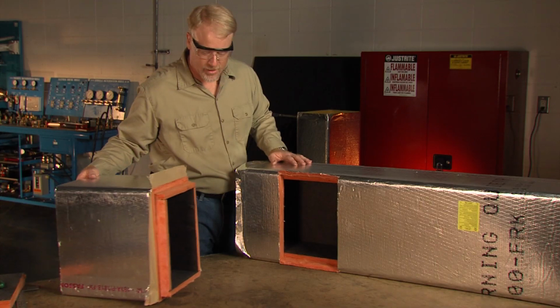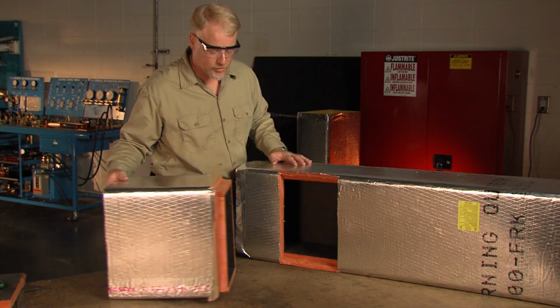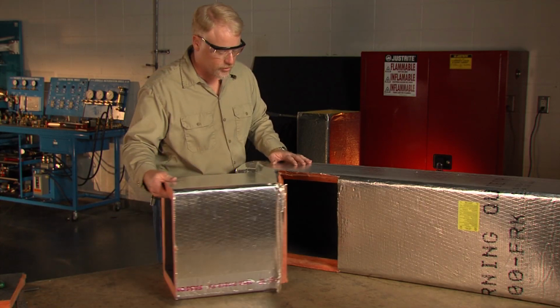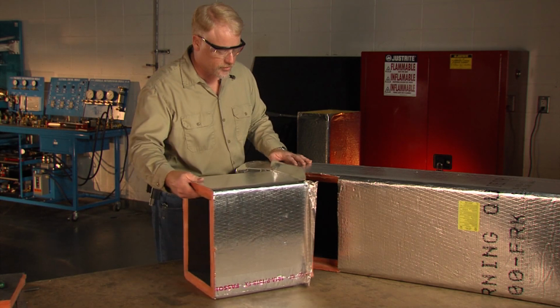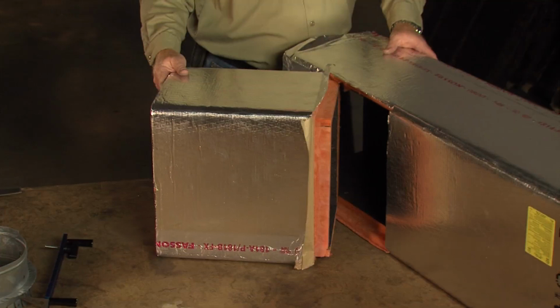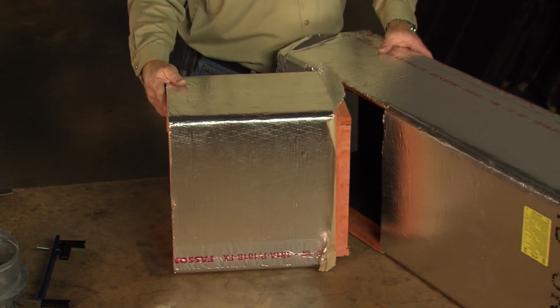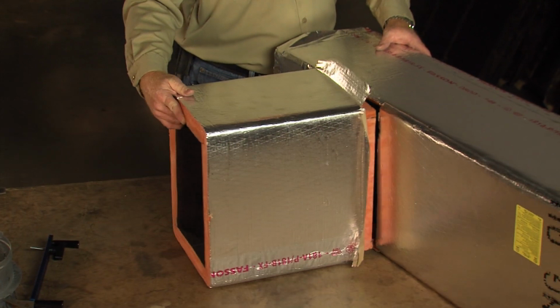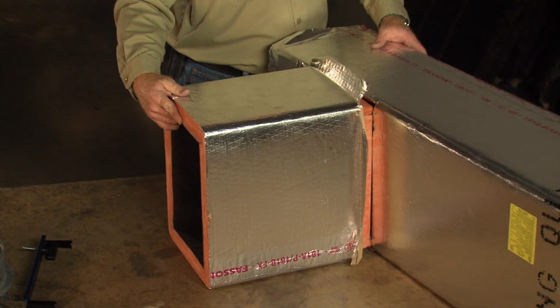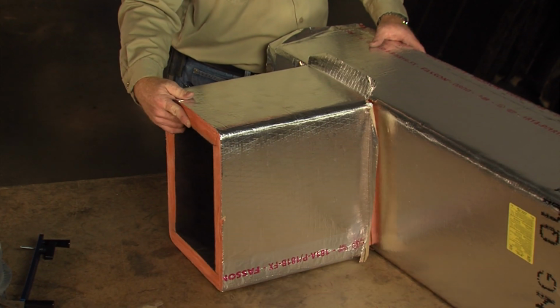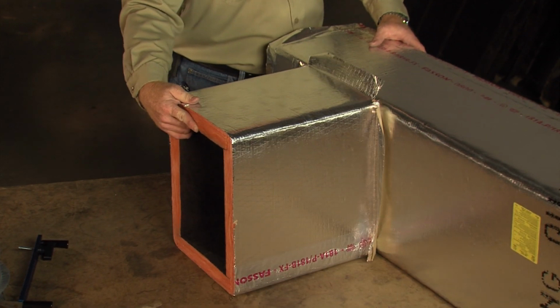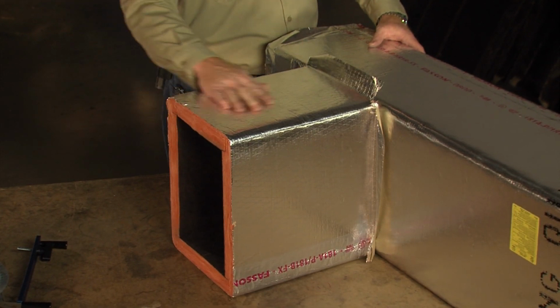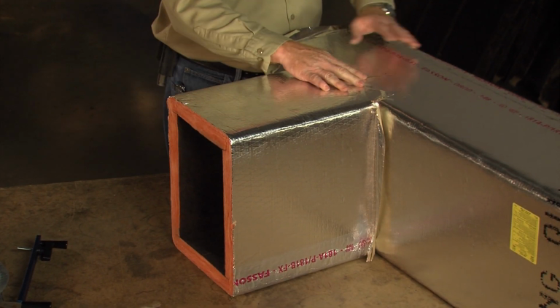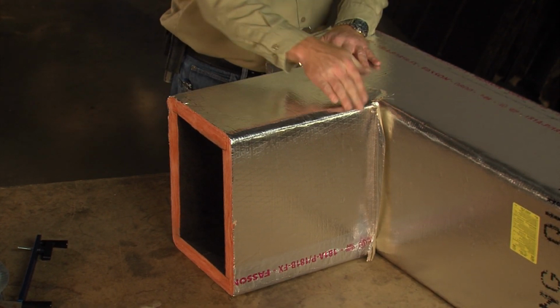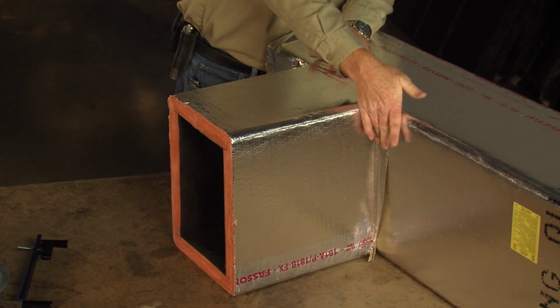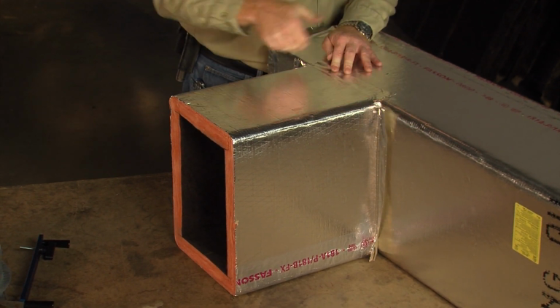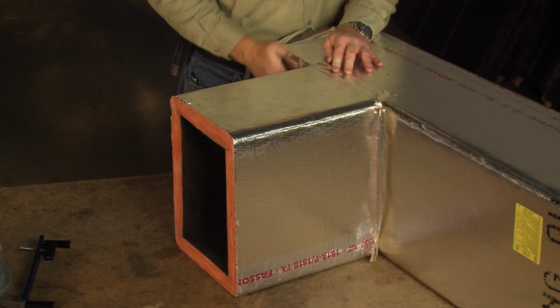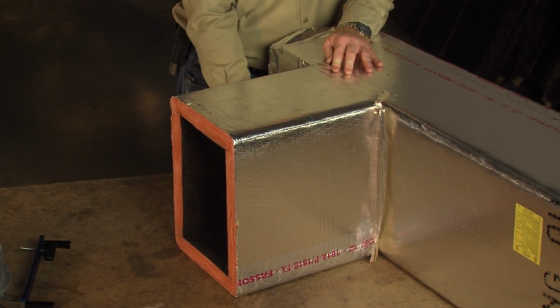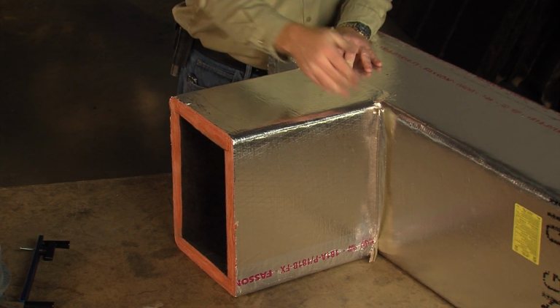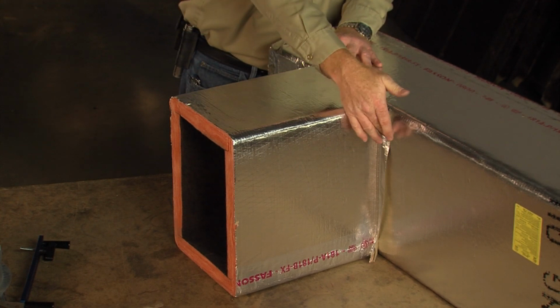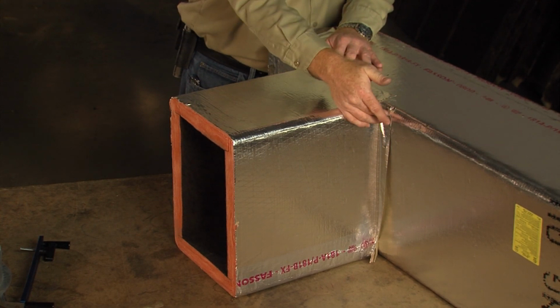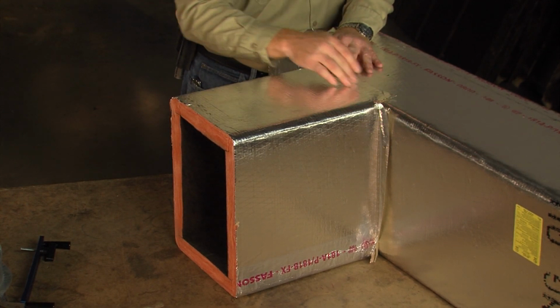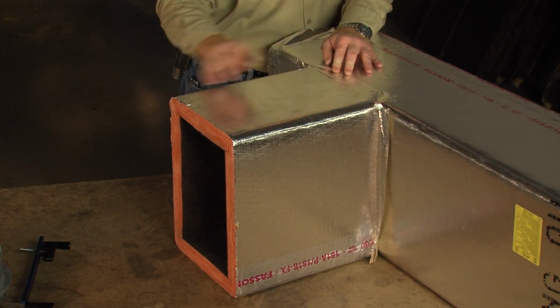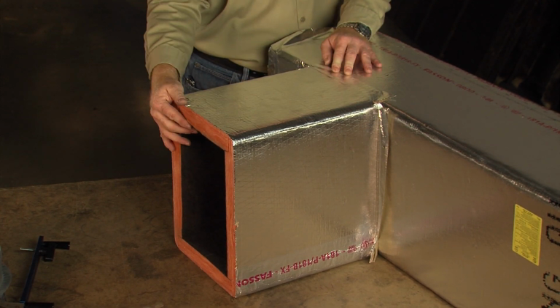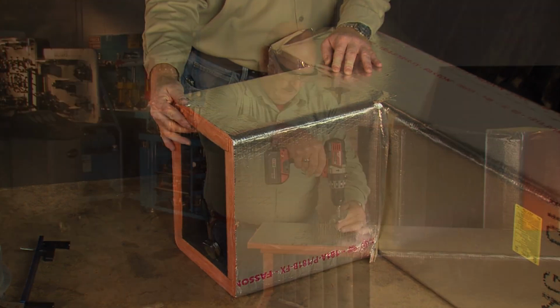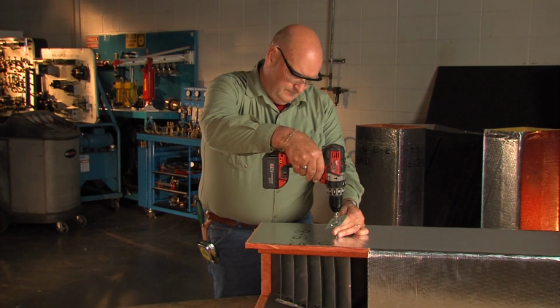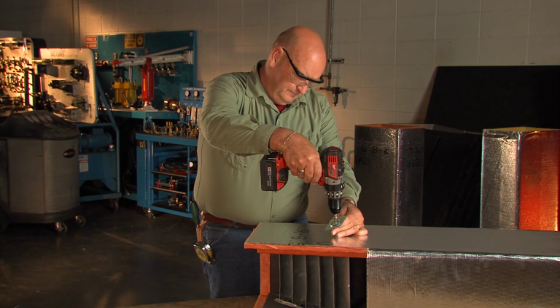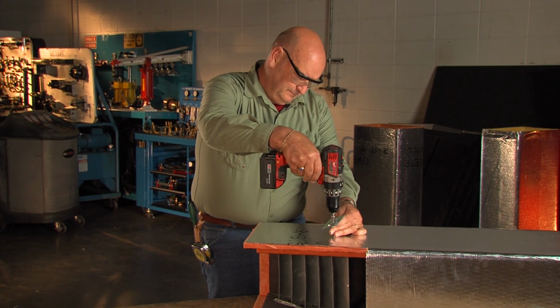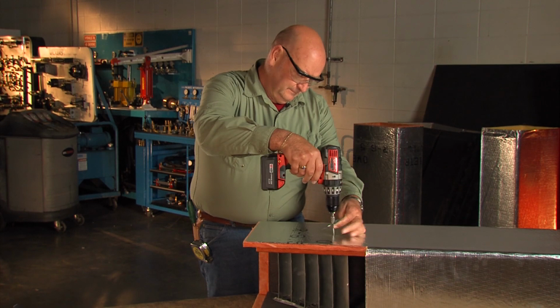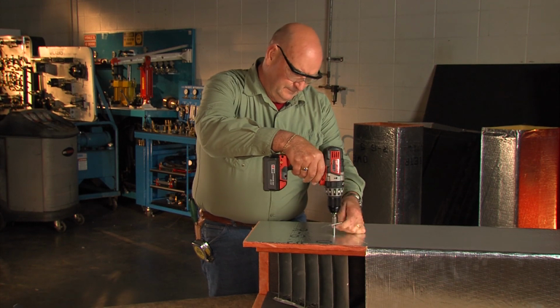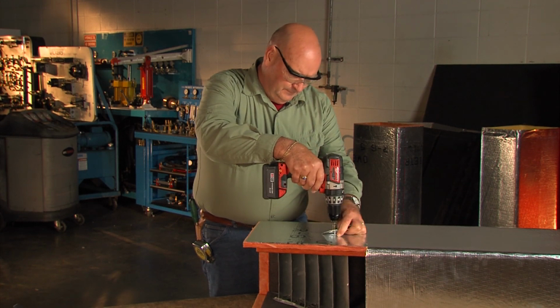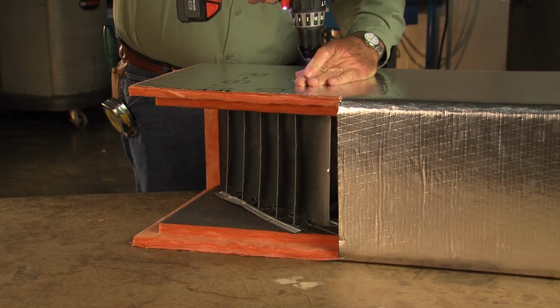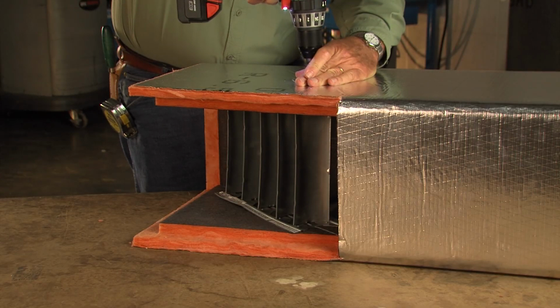The result is not only a stronger connection but a better-looking fitting, and one that is easier to seal with the approved closure system. With minor exceptions, elbows and tees are designed to be throatless and require the use of turning vanes.